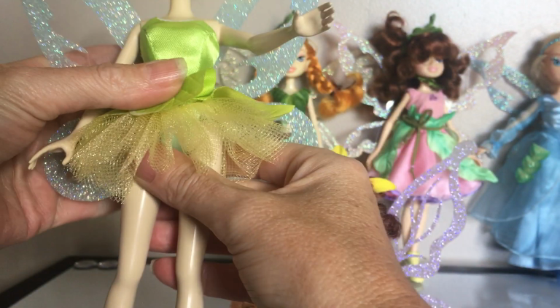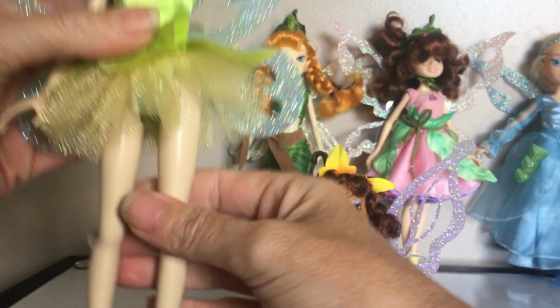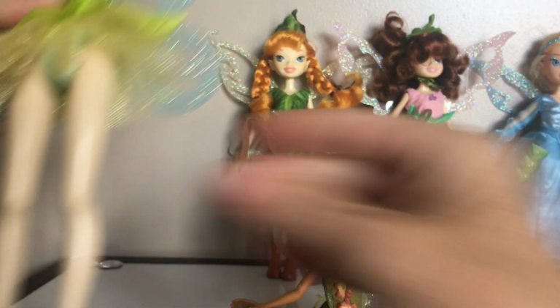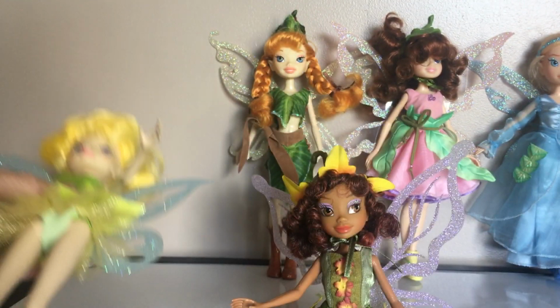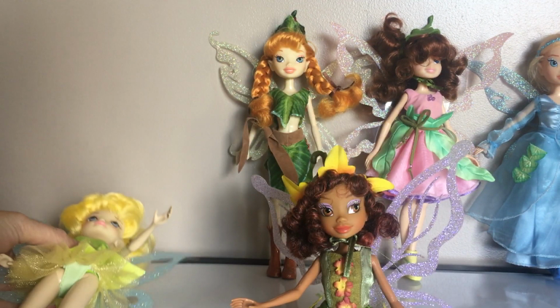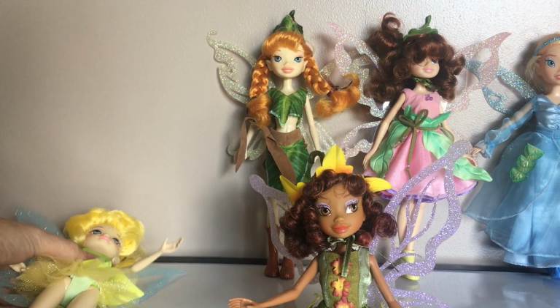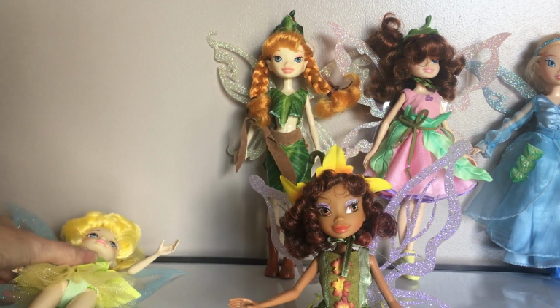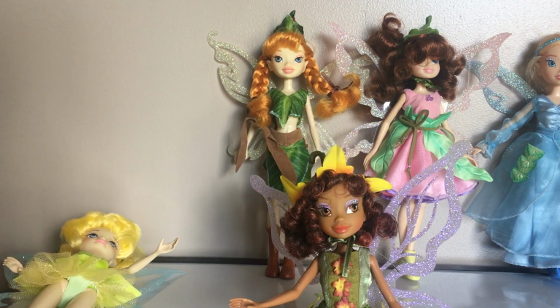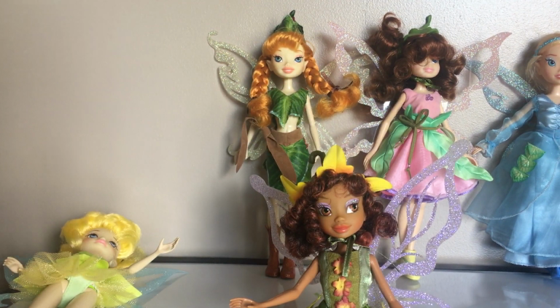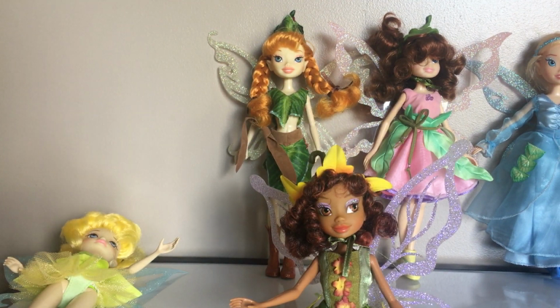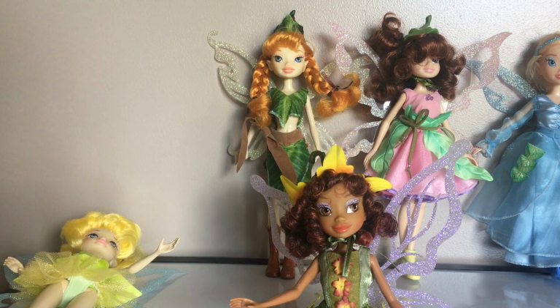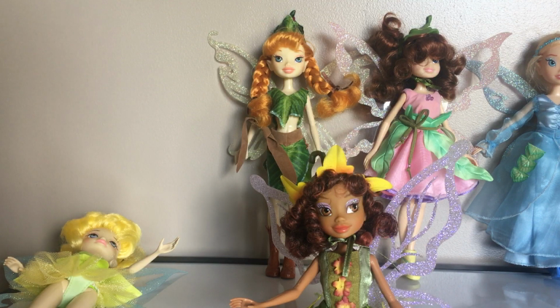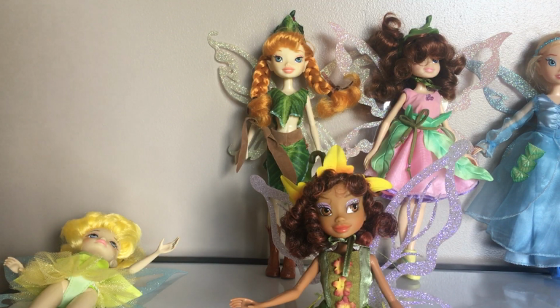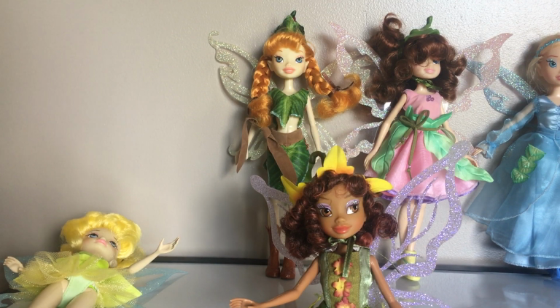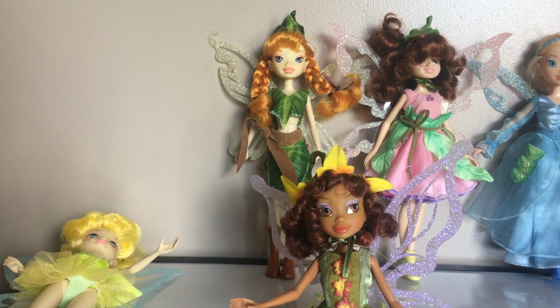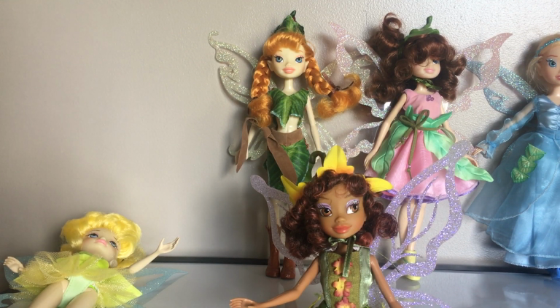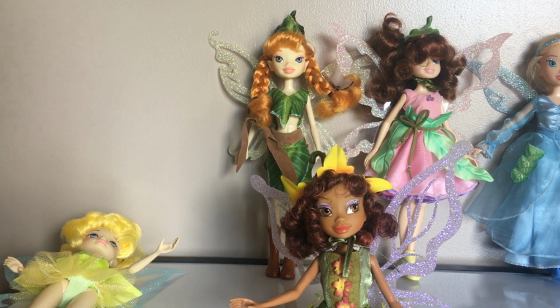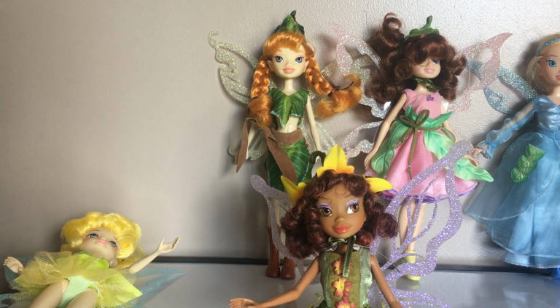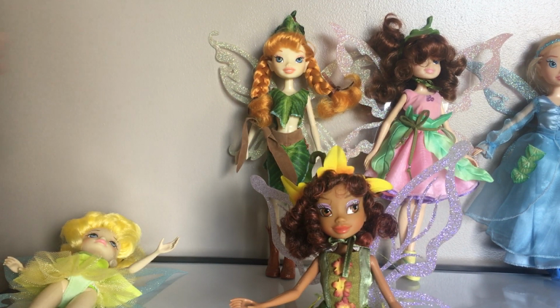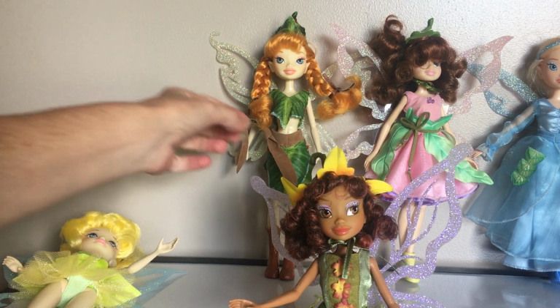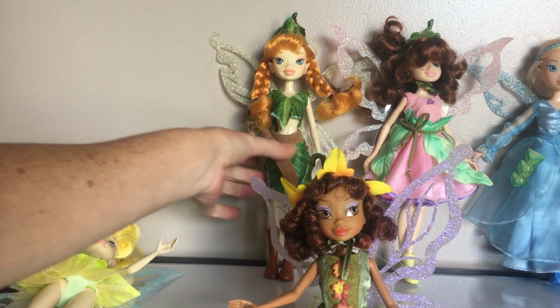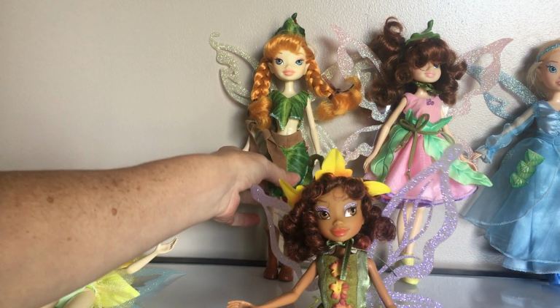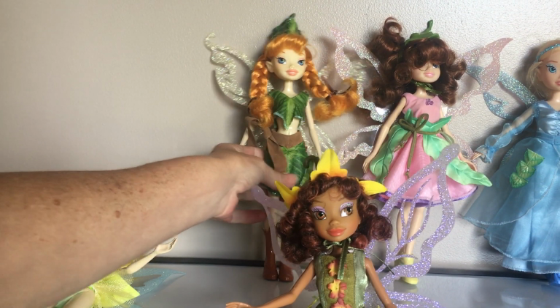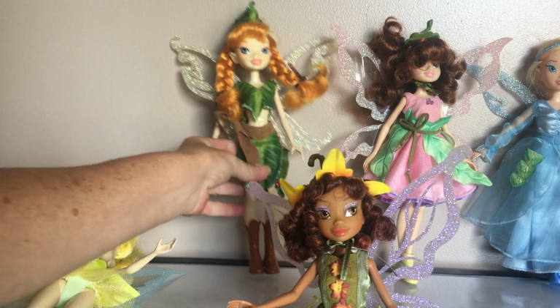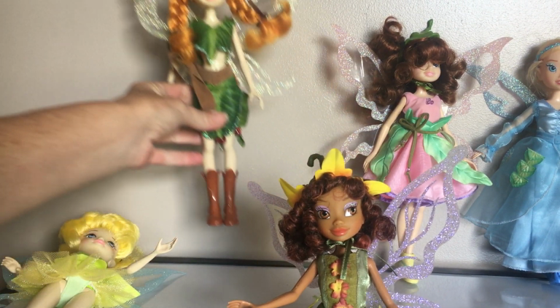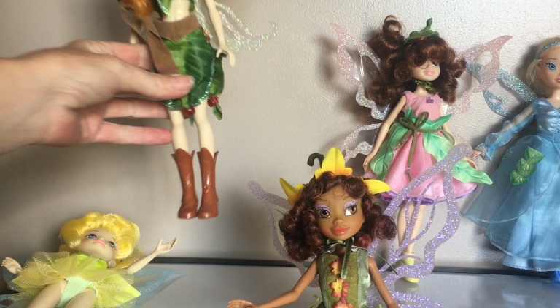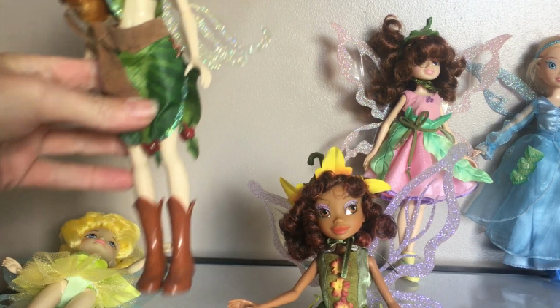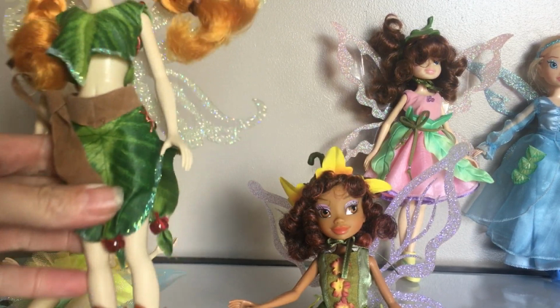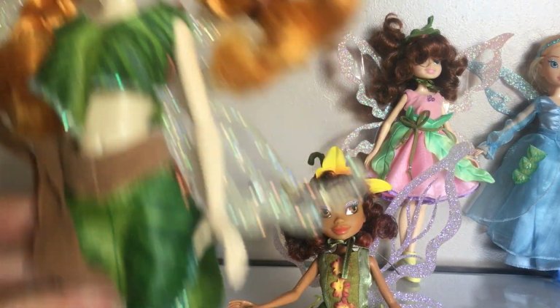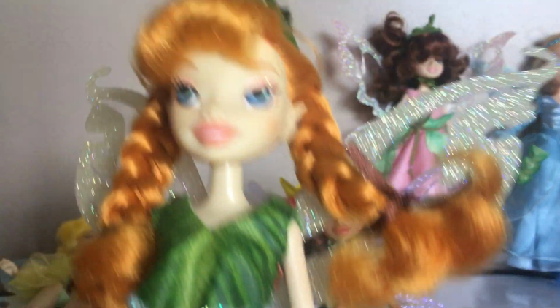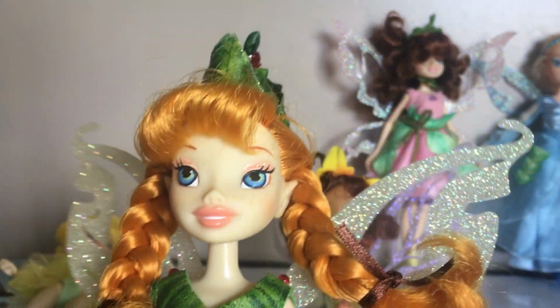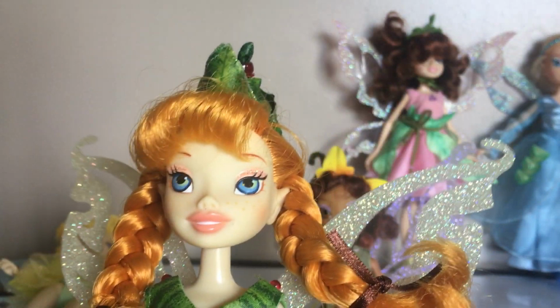So that's Tinkerbell. She is my second favorite. Then this next one — her name is Beck. She's so adorable.